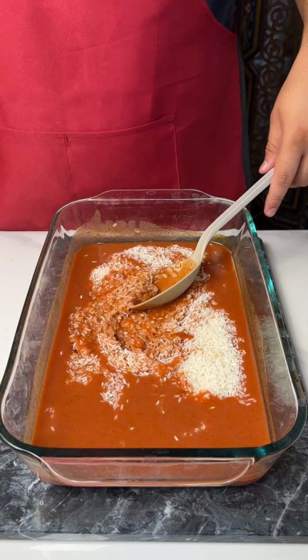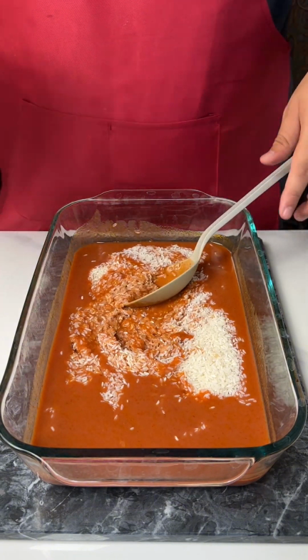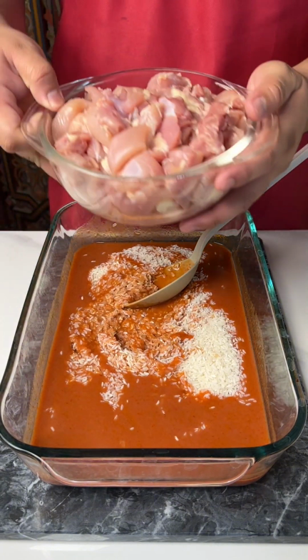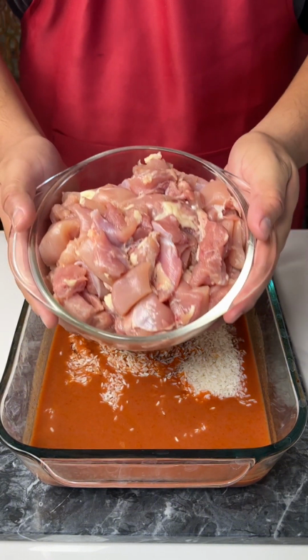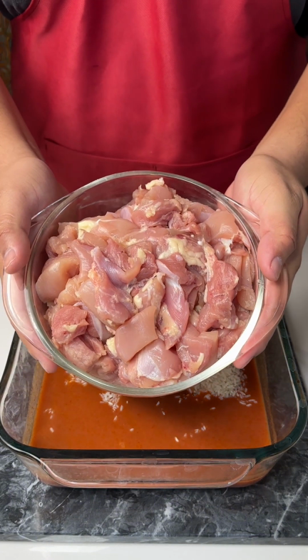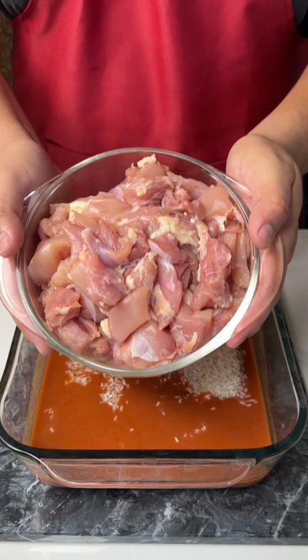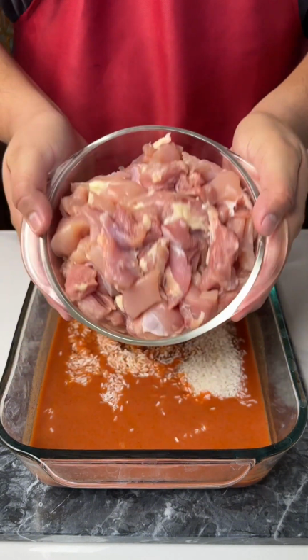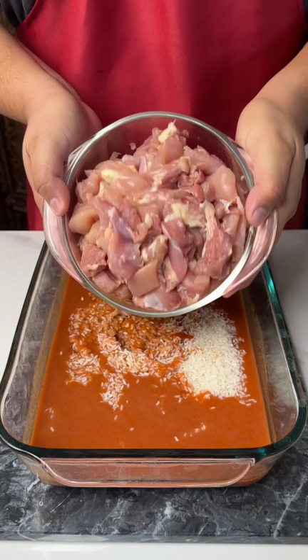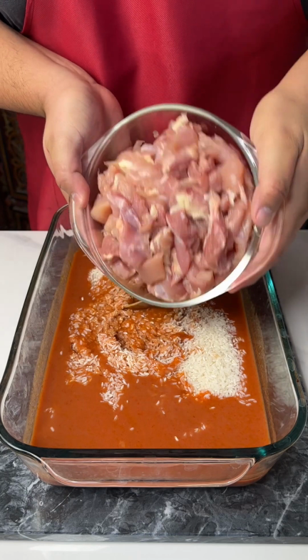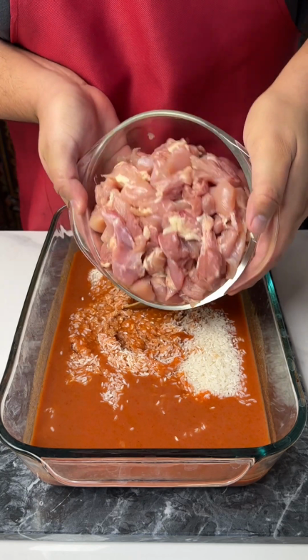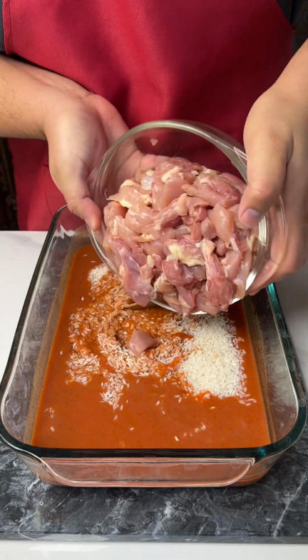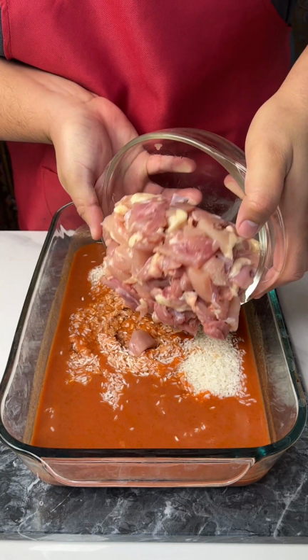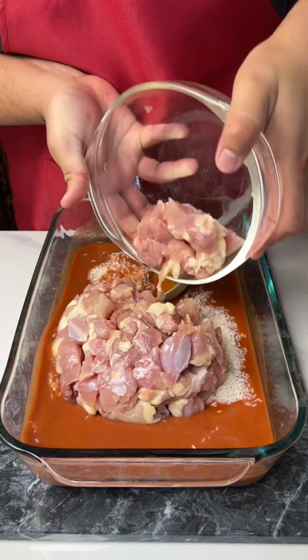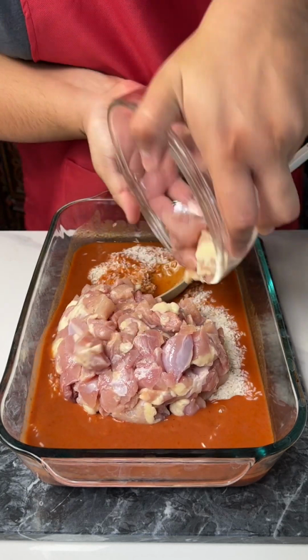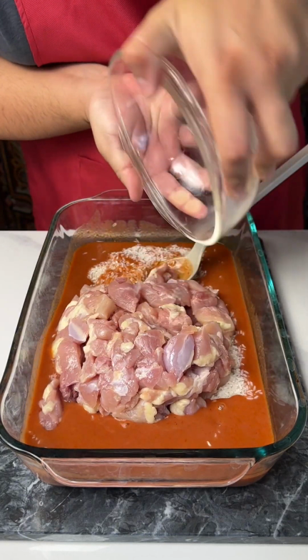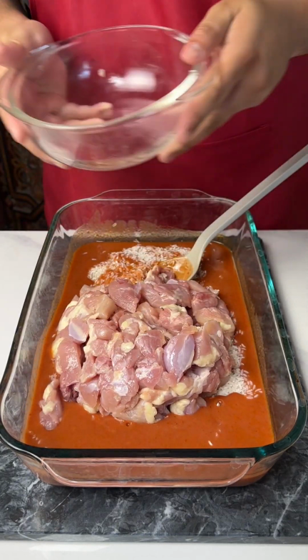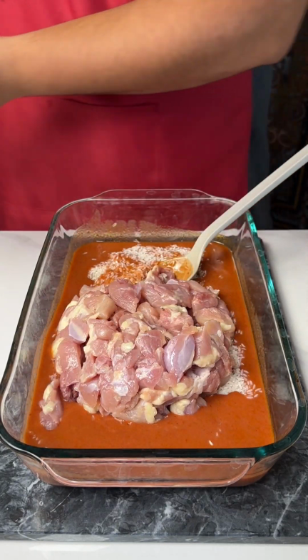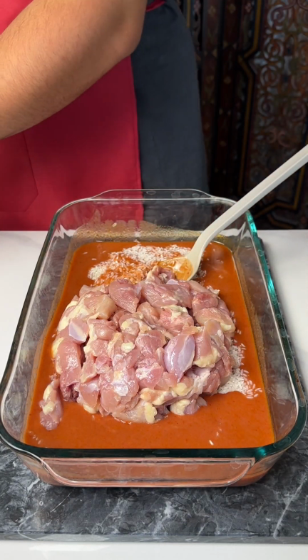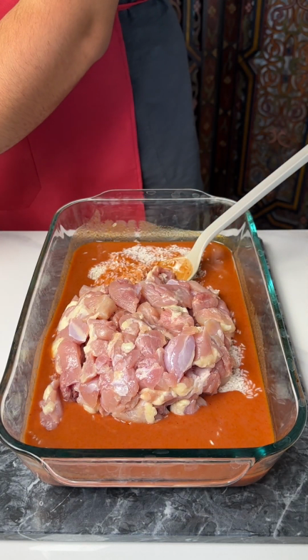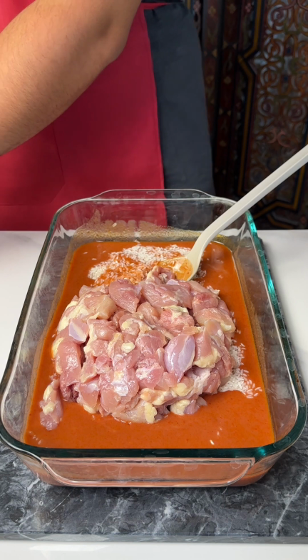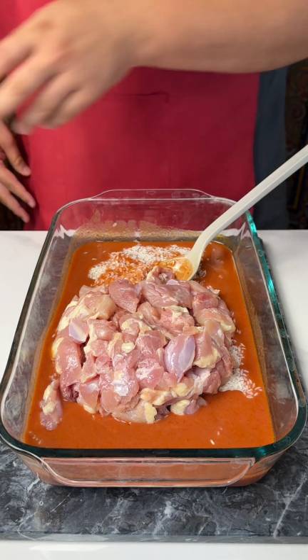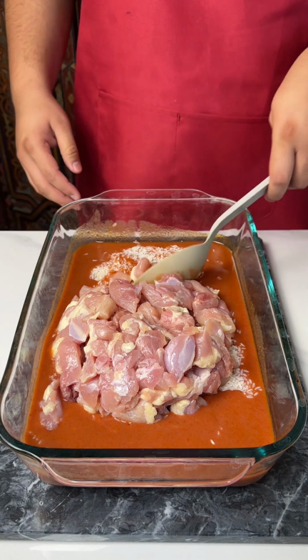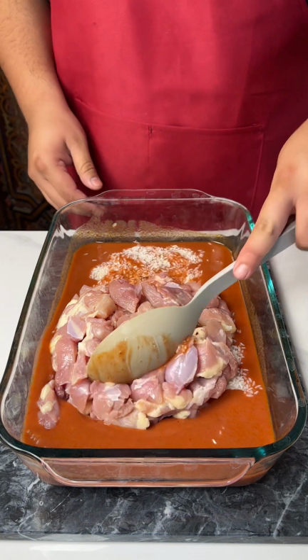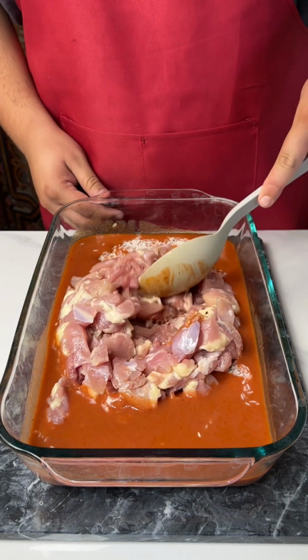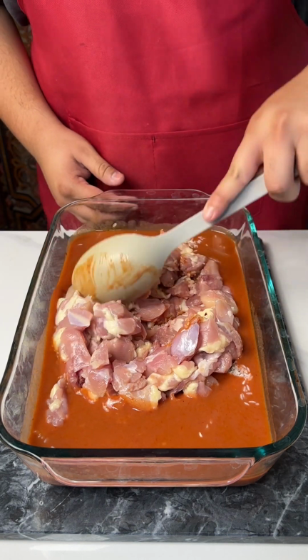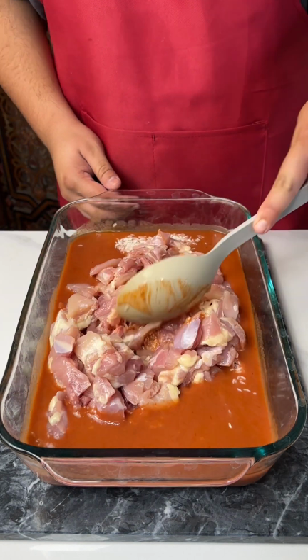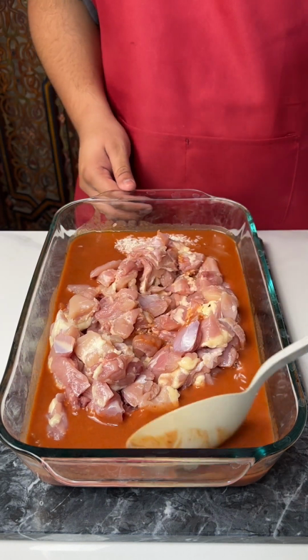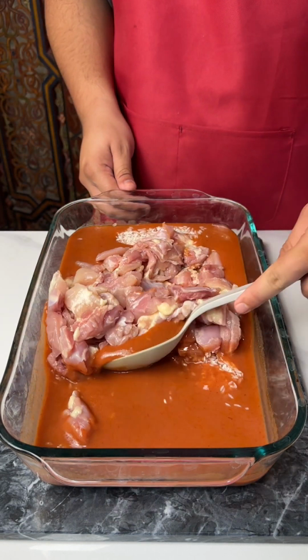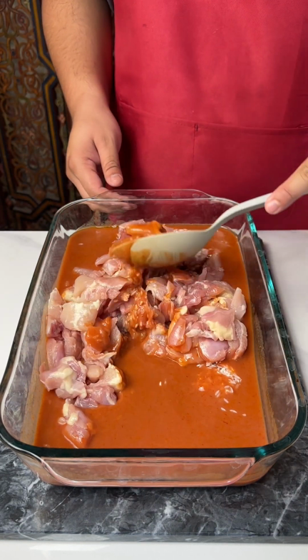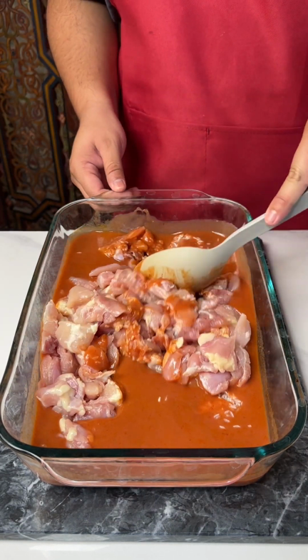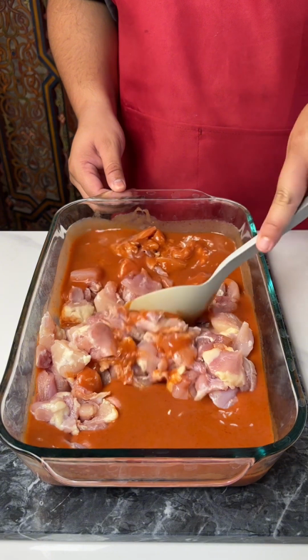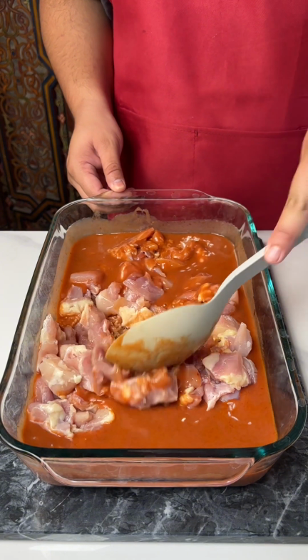Next I'm going to add some raw chicken breast that I had cut up. That looks absolutely uncooked, but that's okay because we don't cook it beforehand — it's going to be so yummy.